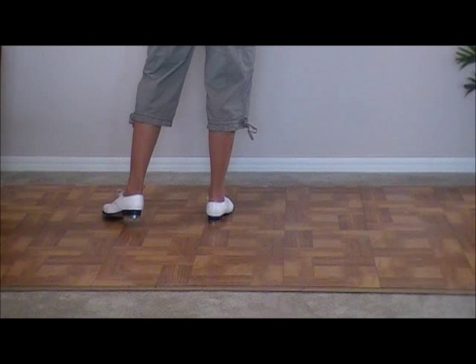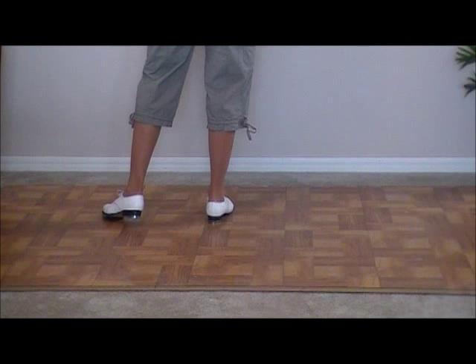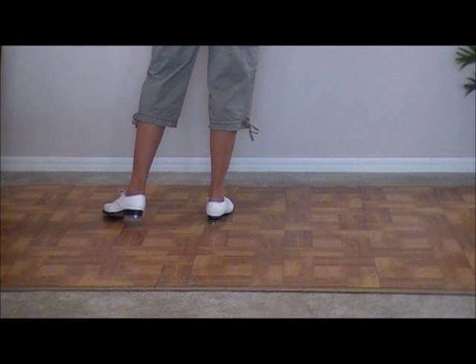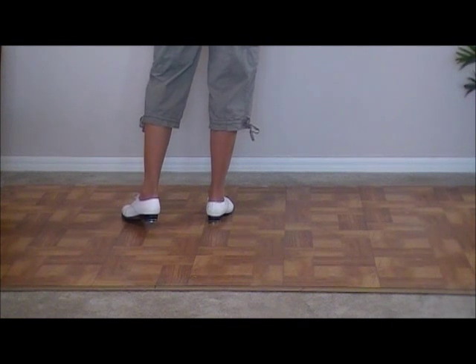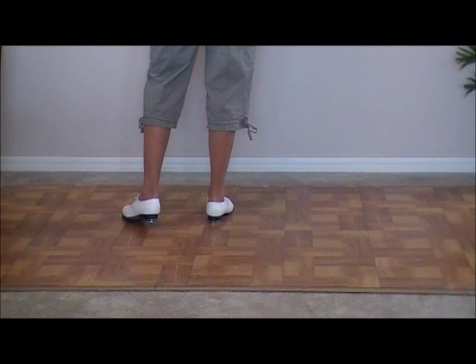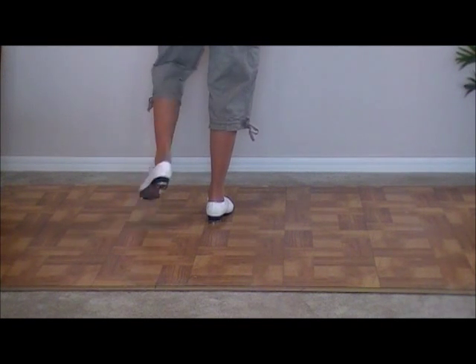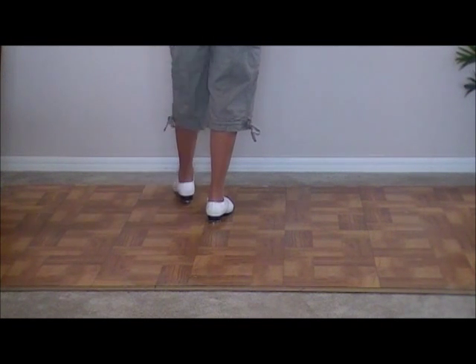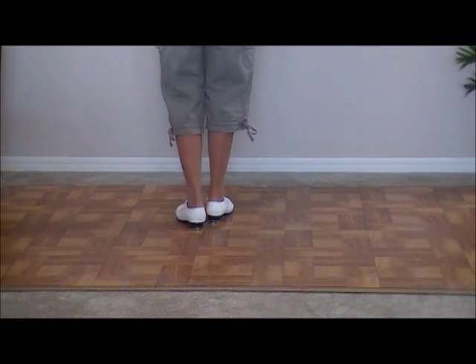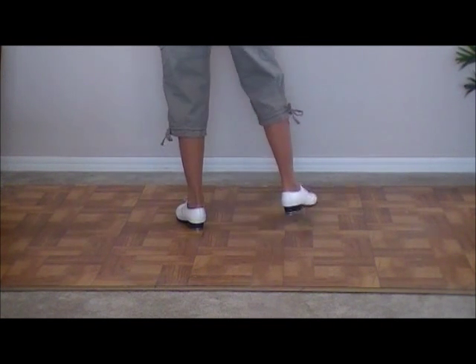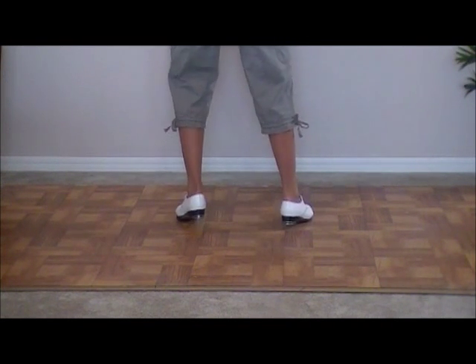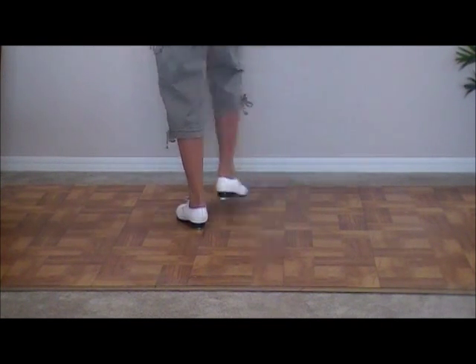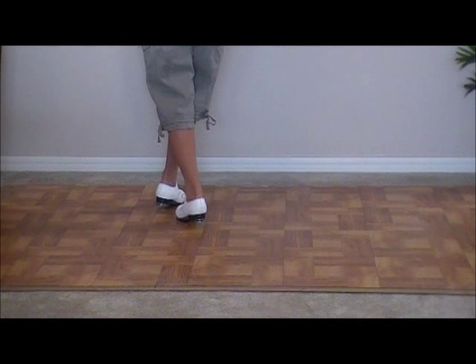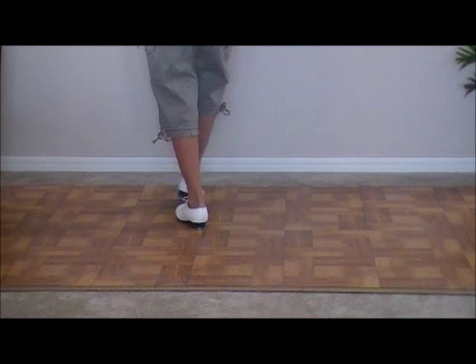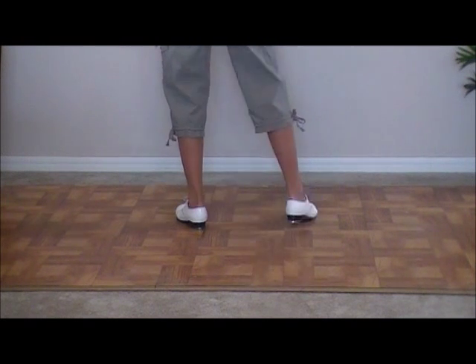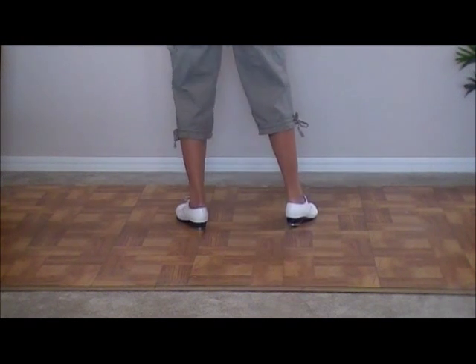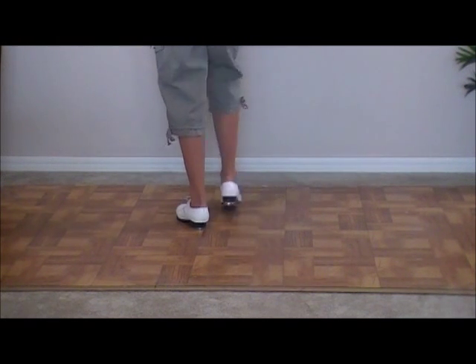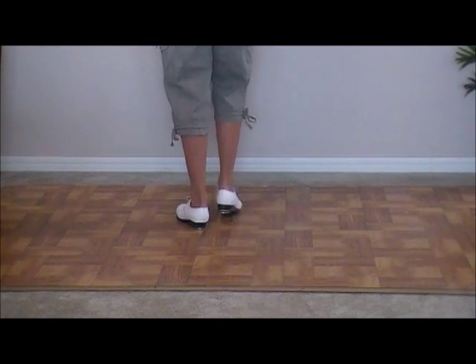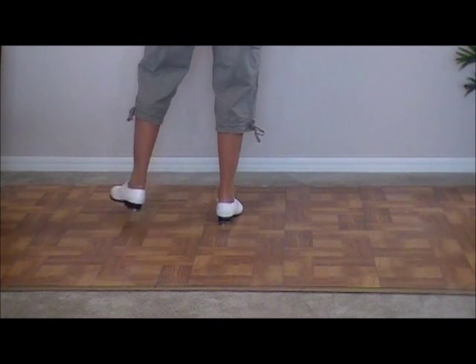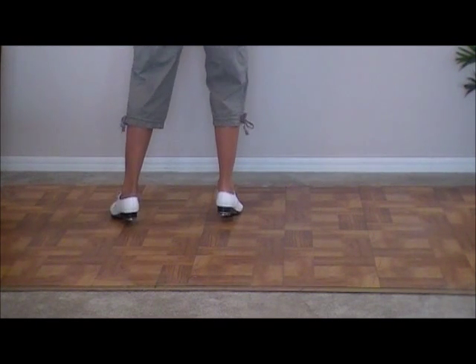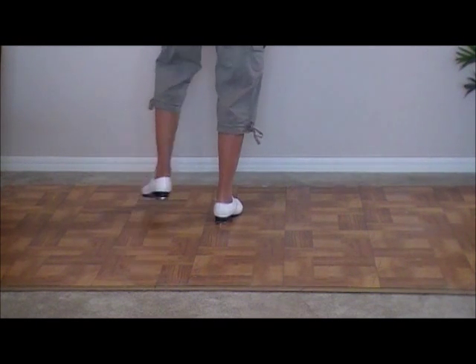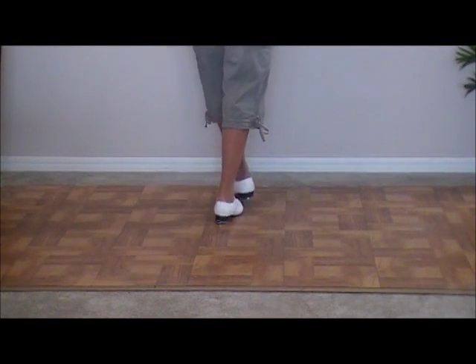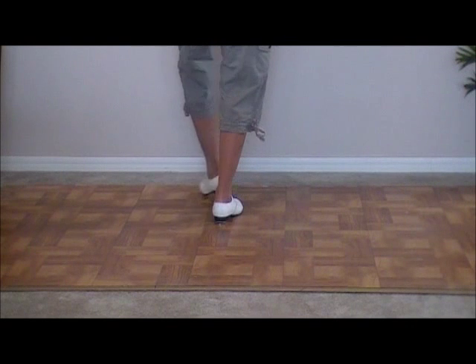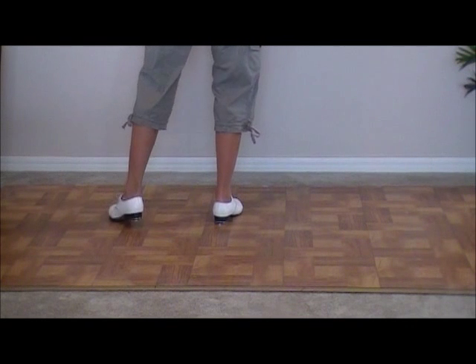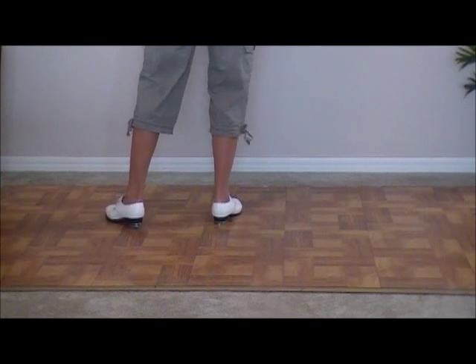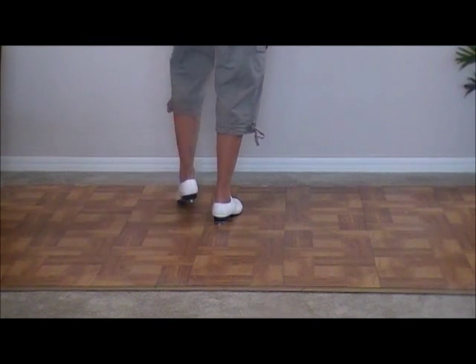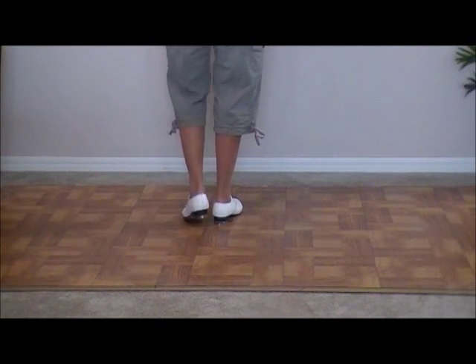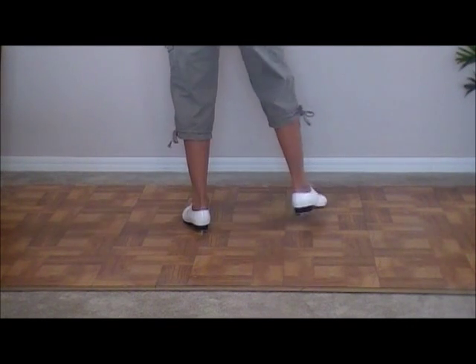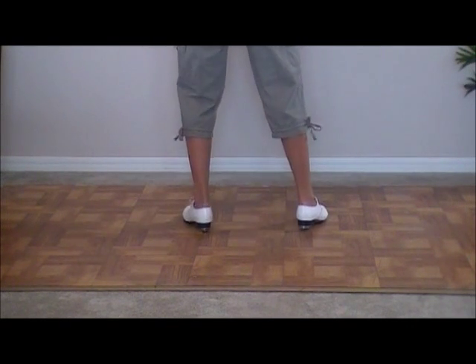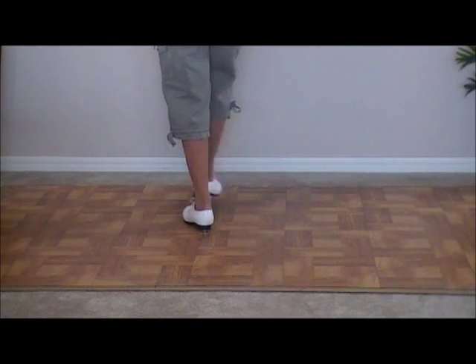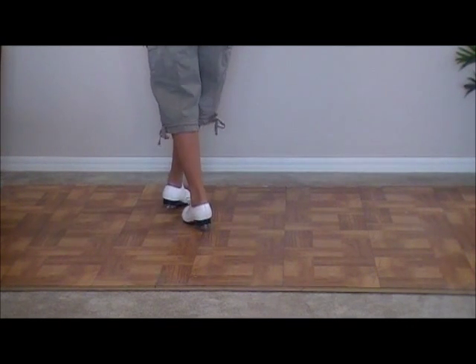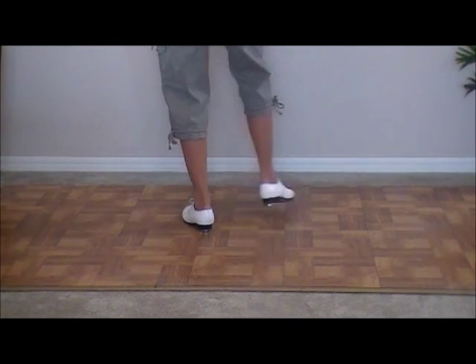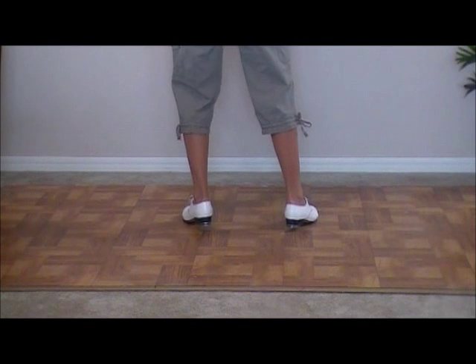Four outhouses, ready, go. Double step, touch, click, touch, click, touch, click. Double step, touch, click, touch, click, touch, click. Double step, touch, click, touch, click, touch, click.